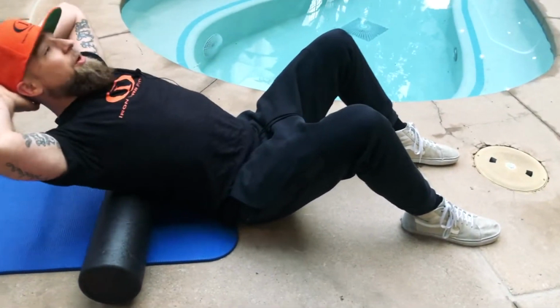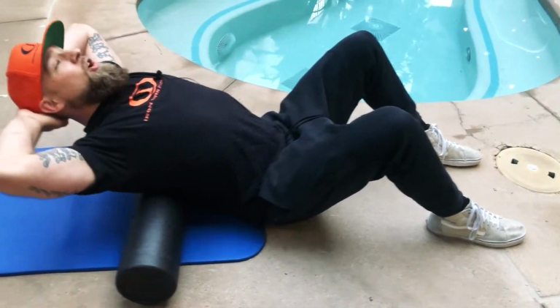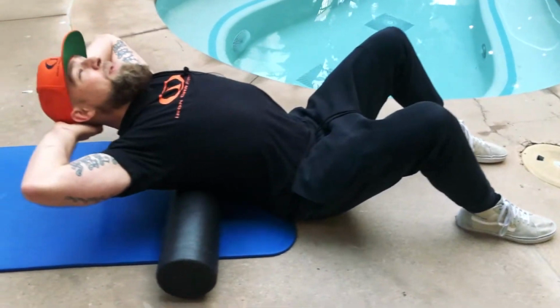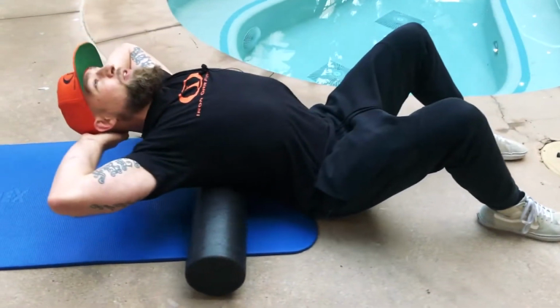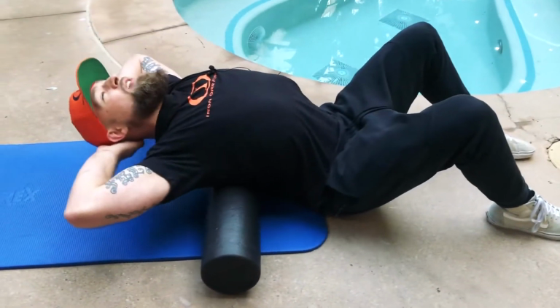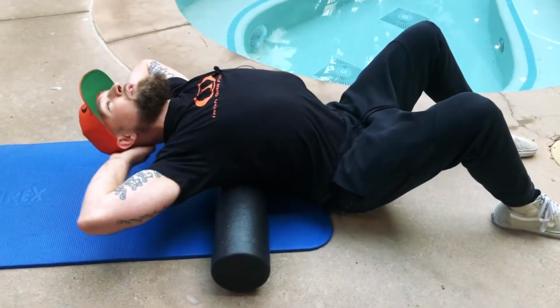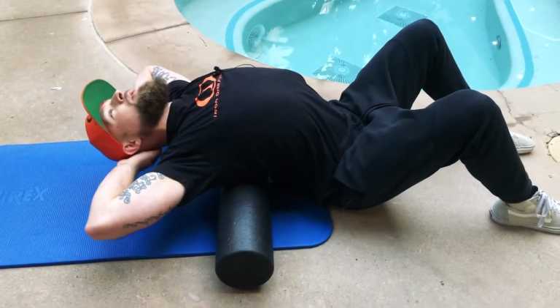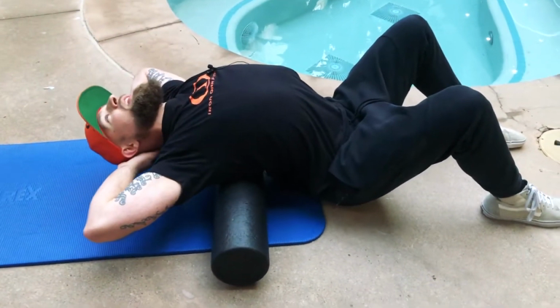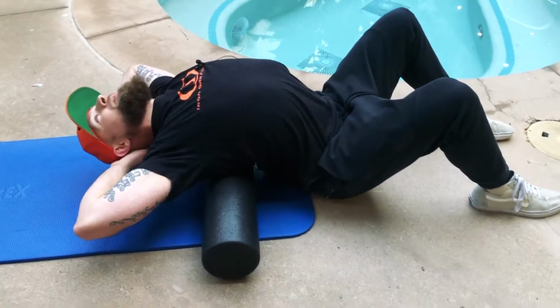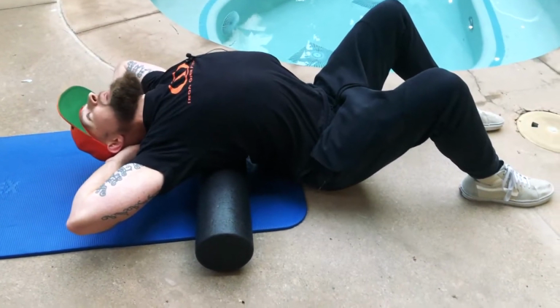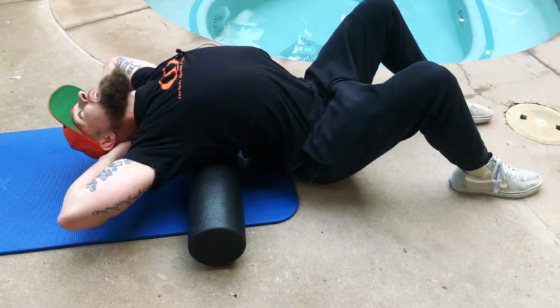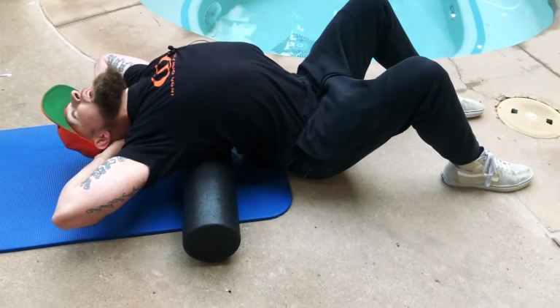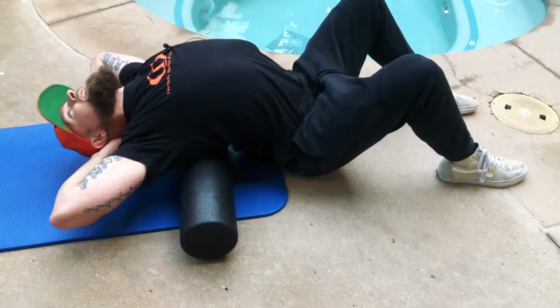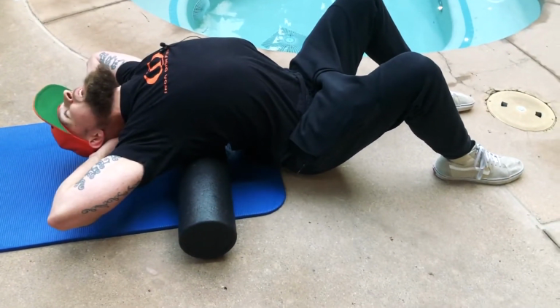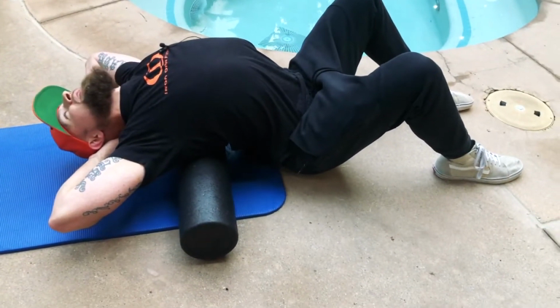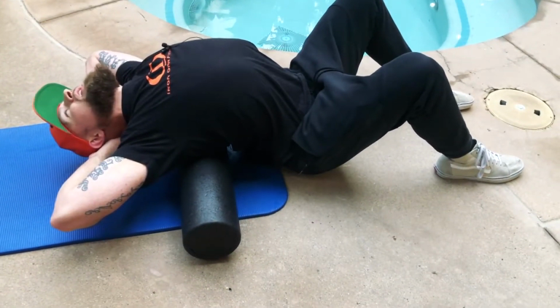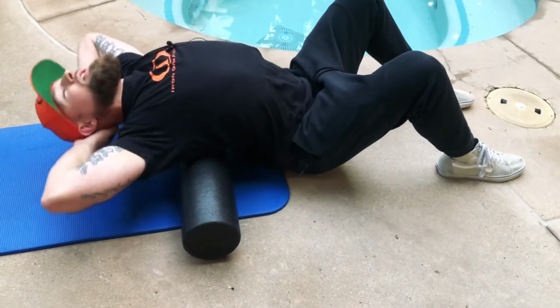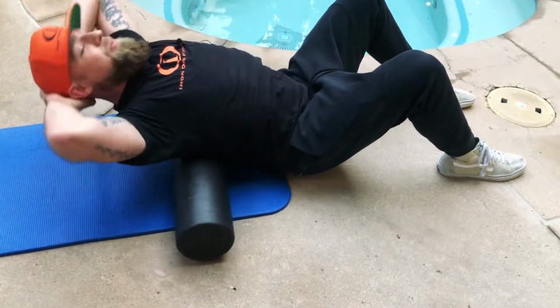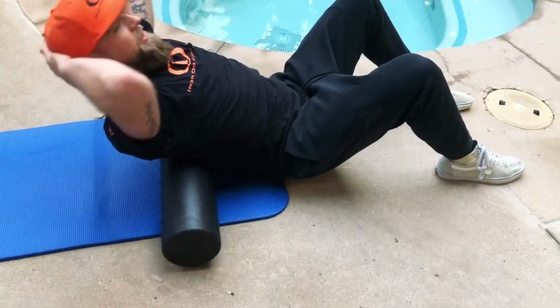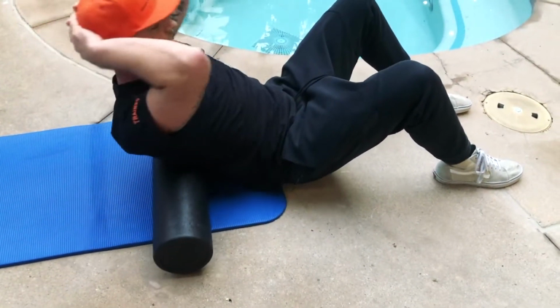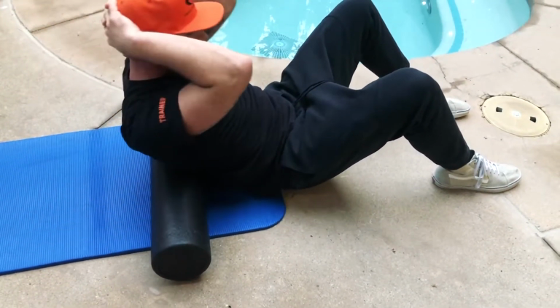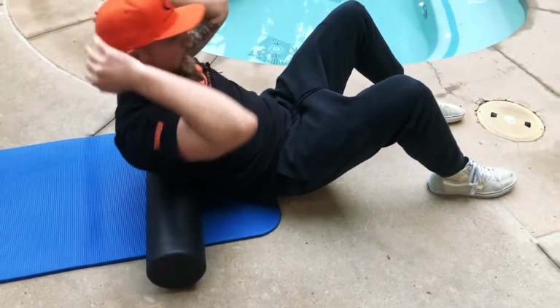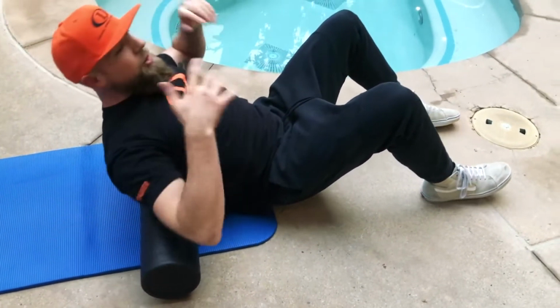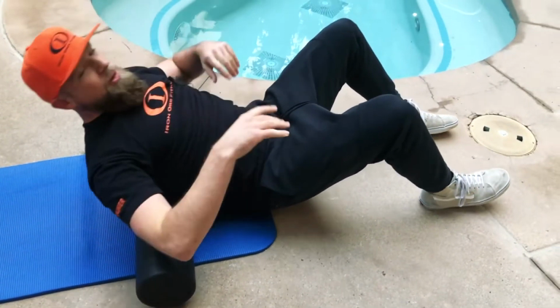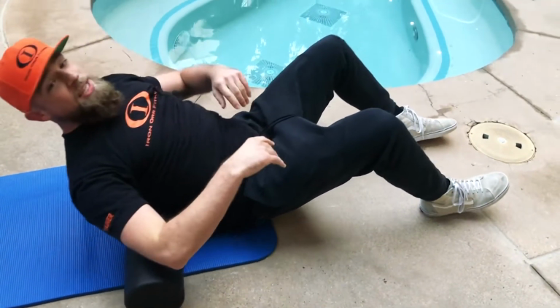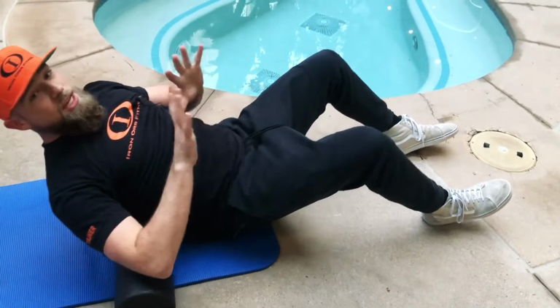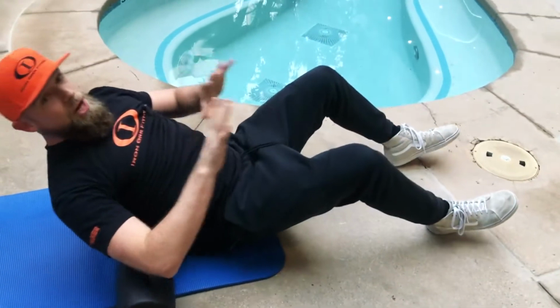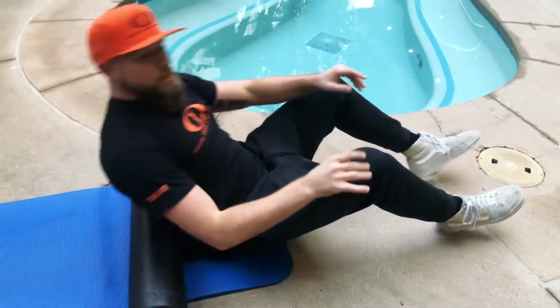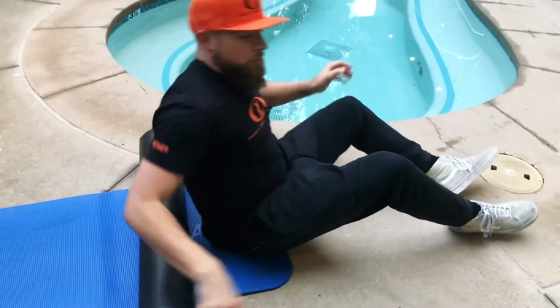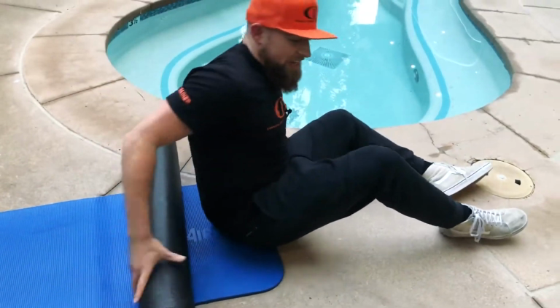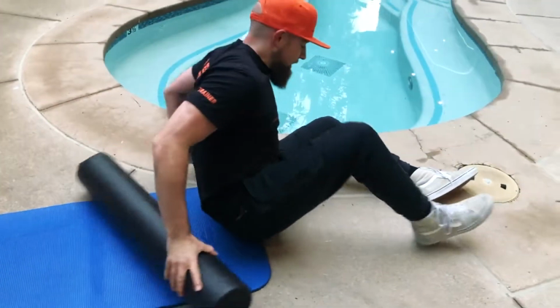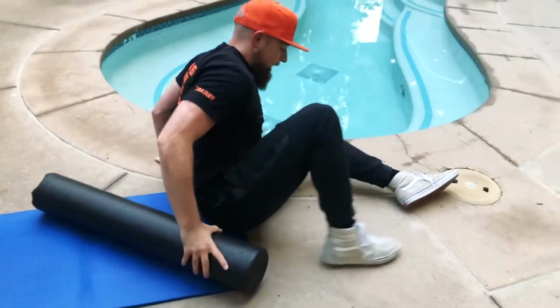Then we're gonna arch back around the foam roll with that upper spine — that thoracic spine — really arch, then bring everything back in. I would do around eight to ten reps at your own pace, guys.